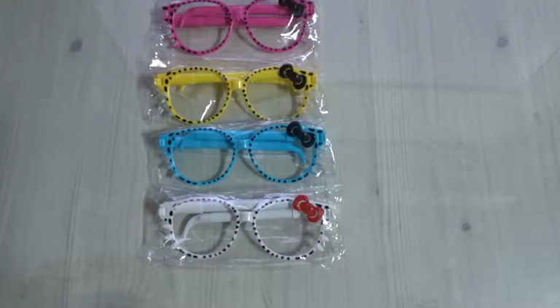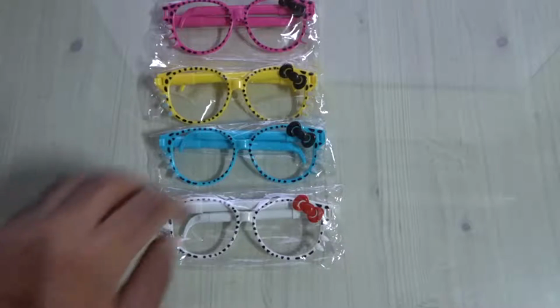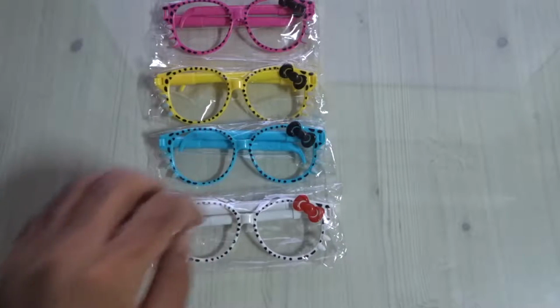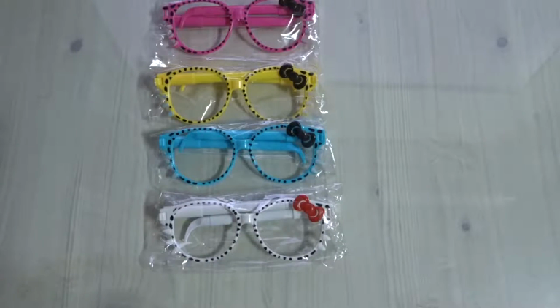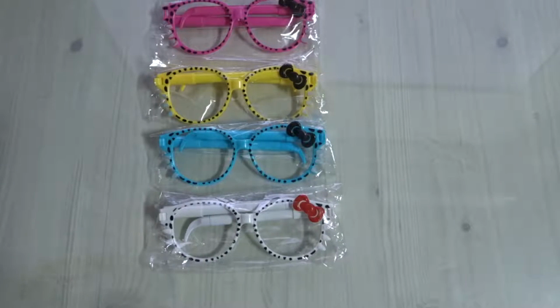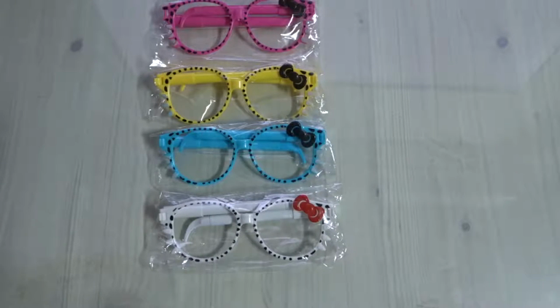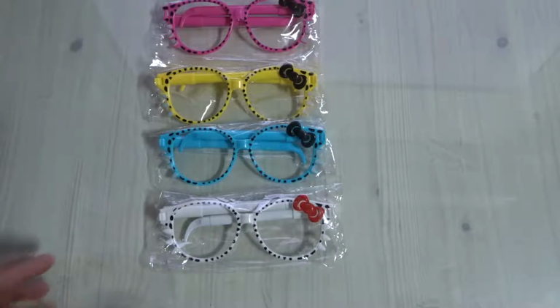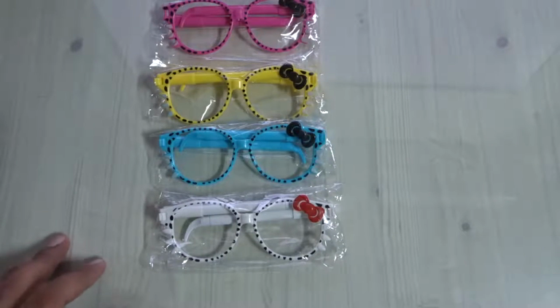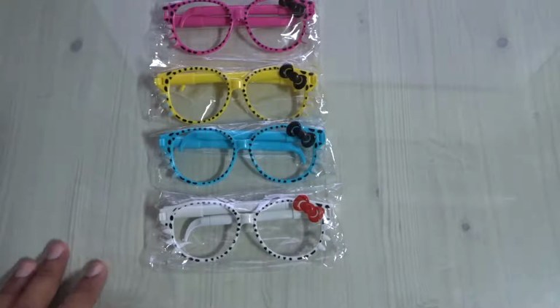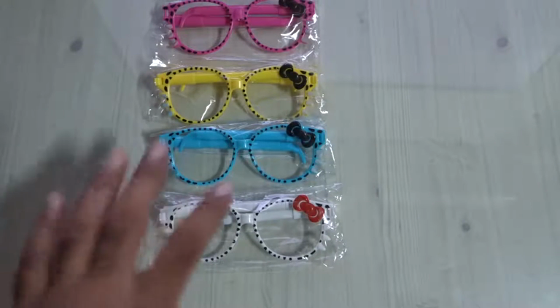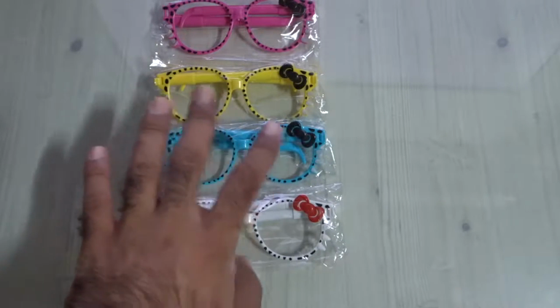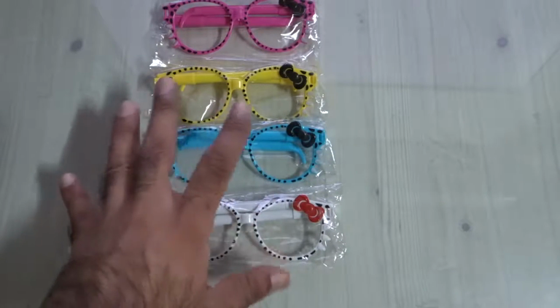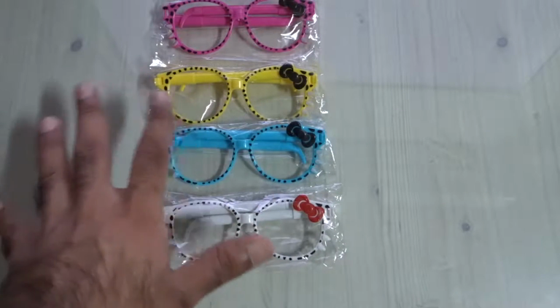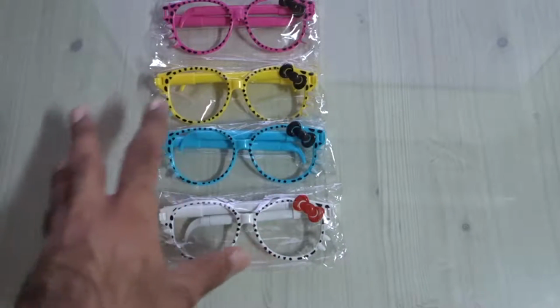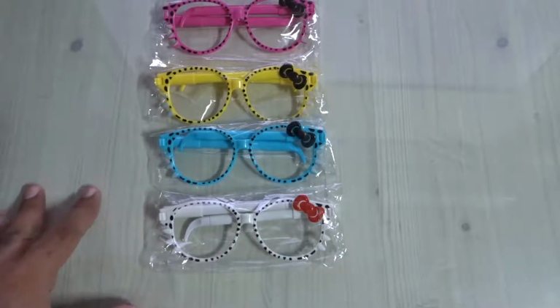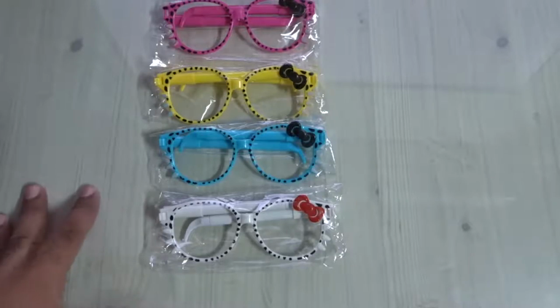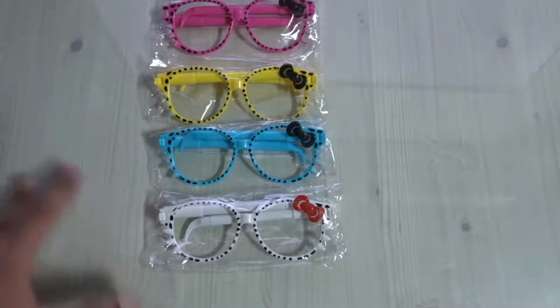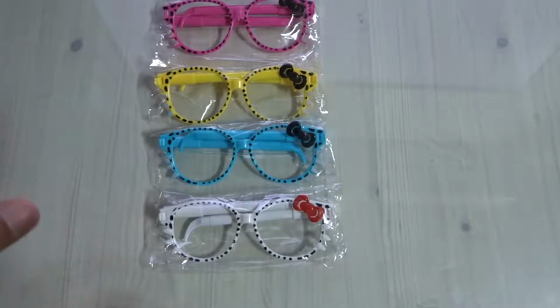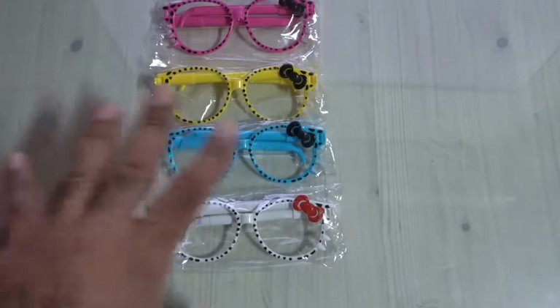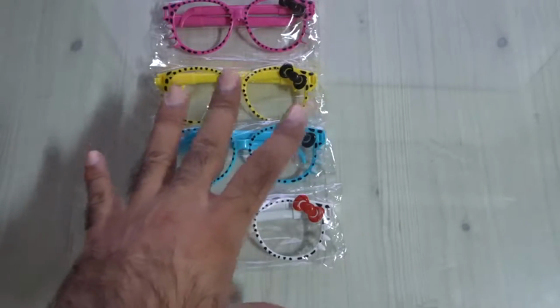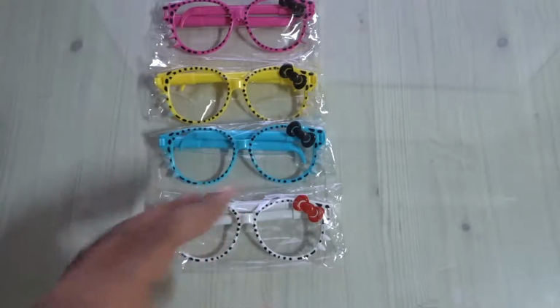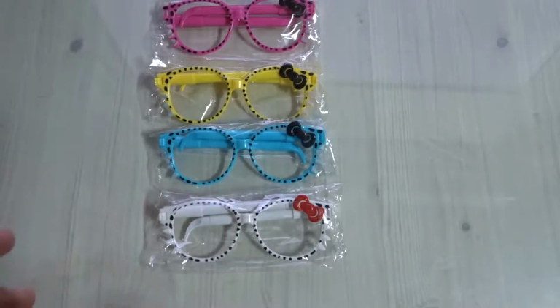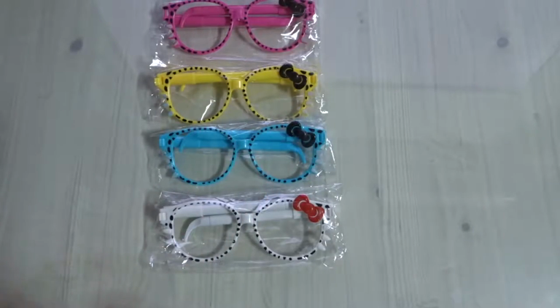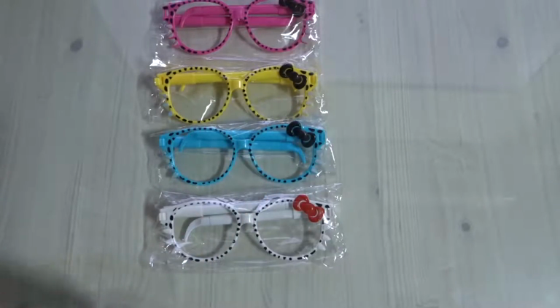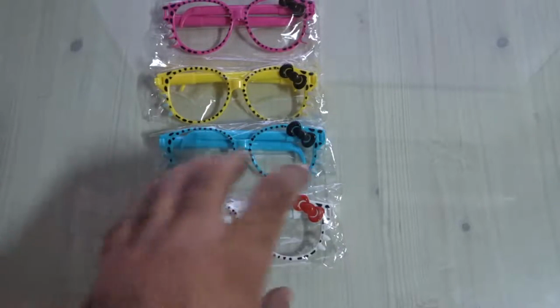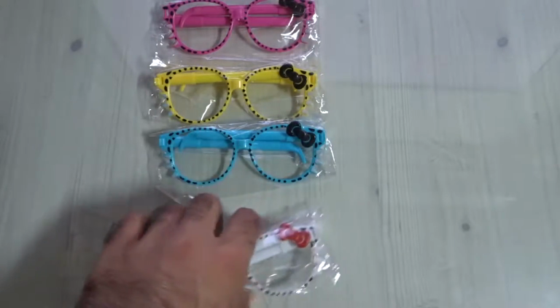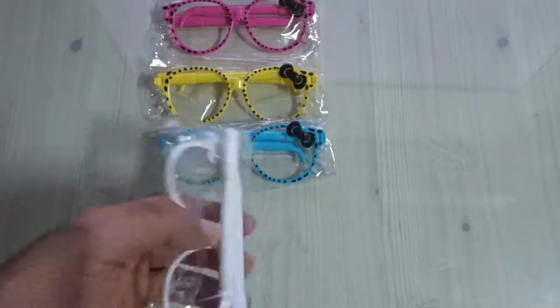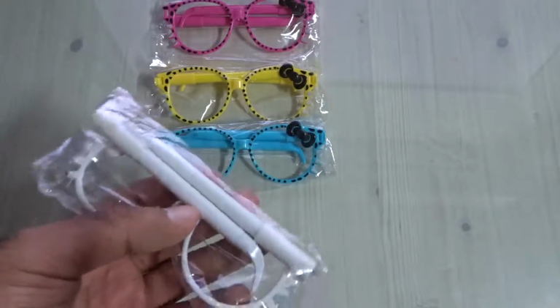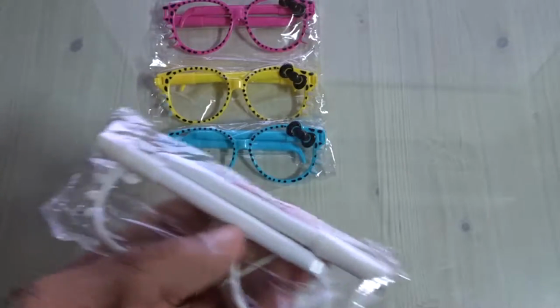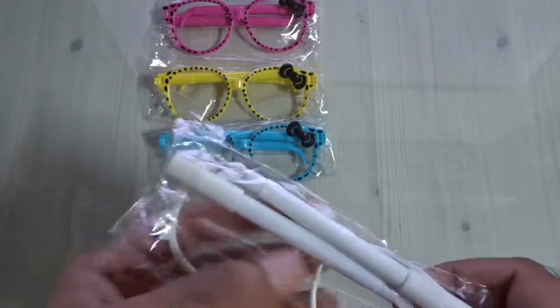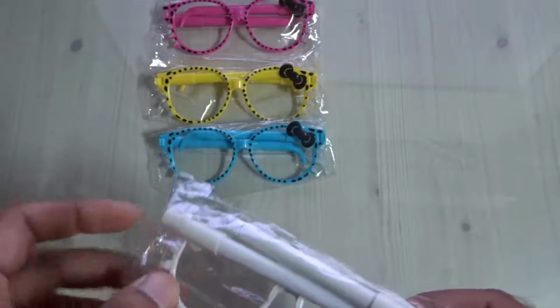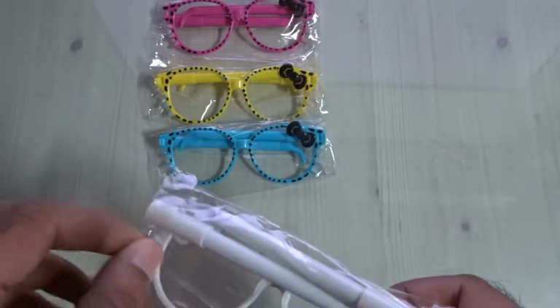Hi guys, it's me Jimmy A Geek. Today another quick review — these are the kind of stuff I sell in my business. I started my small business in Rwanda, but sometimes I really want to show you the quality.